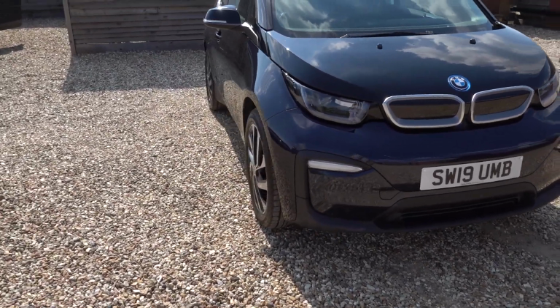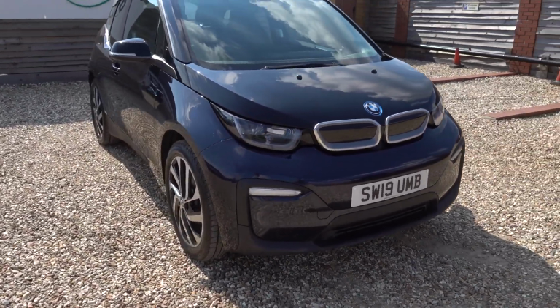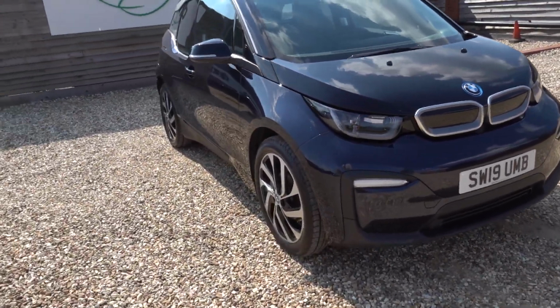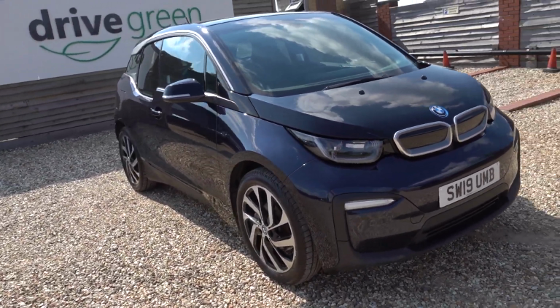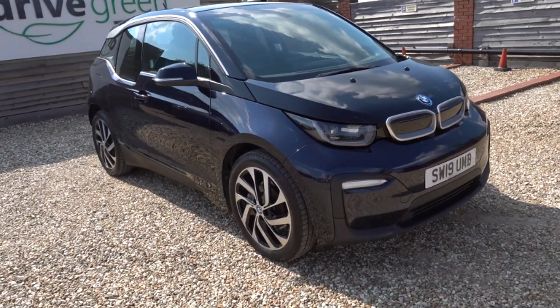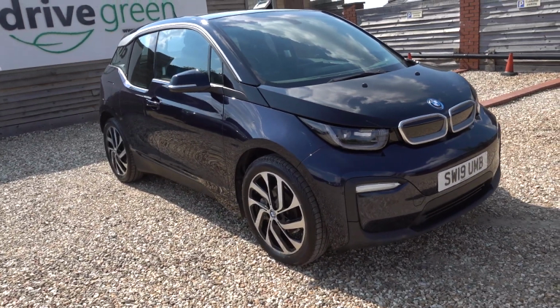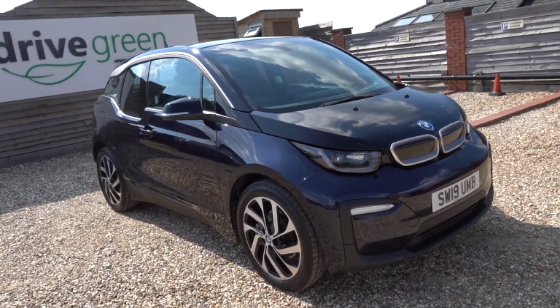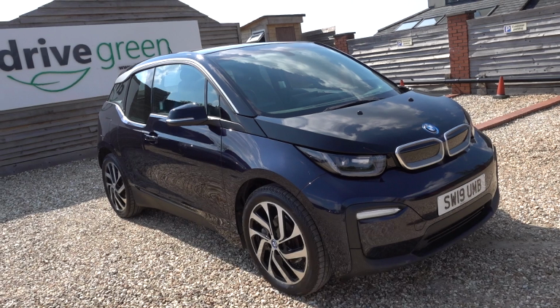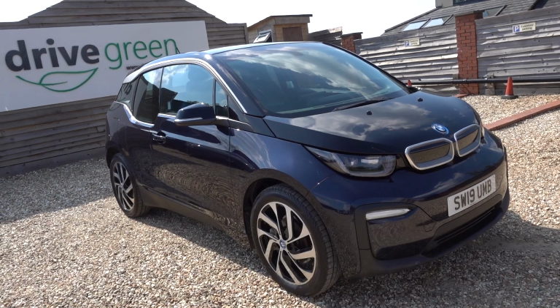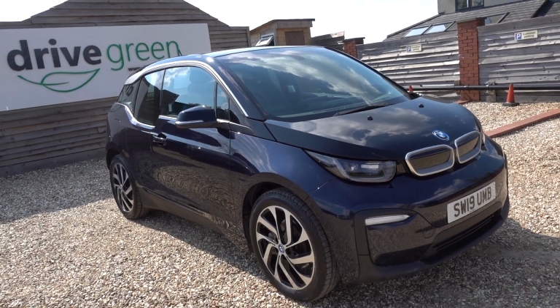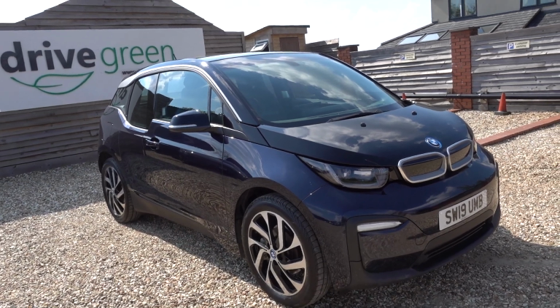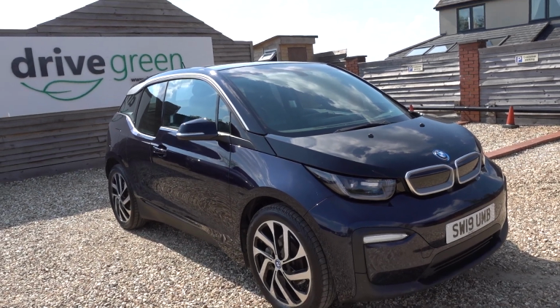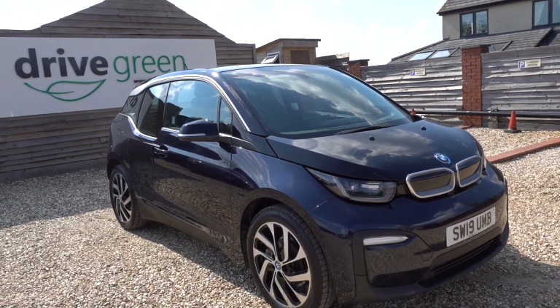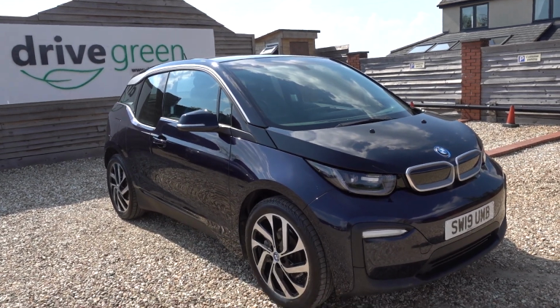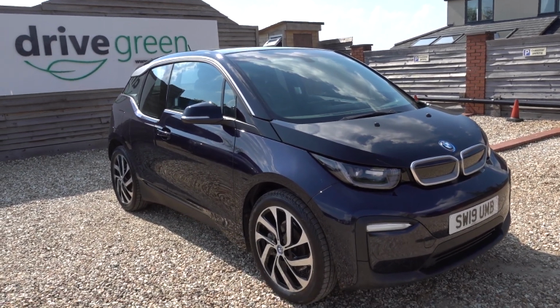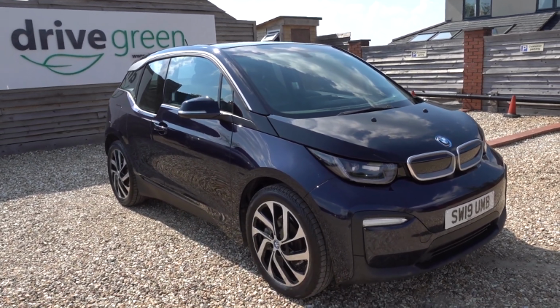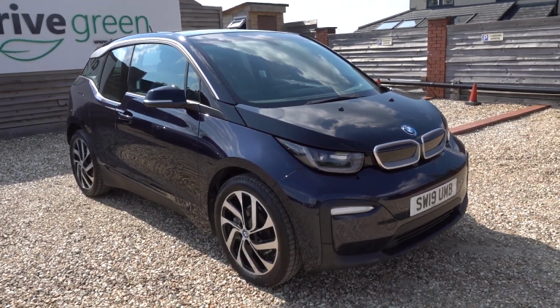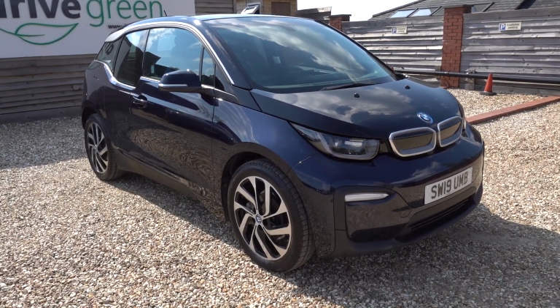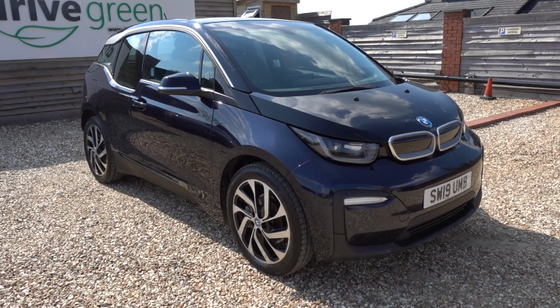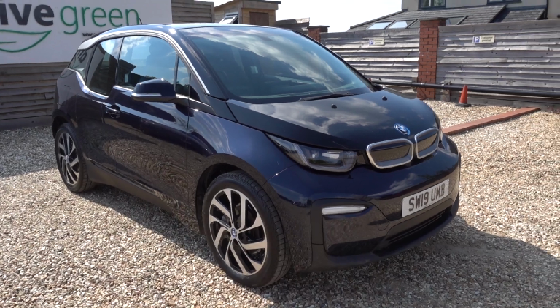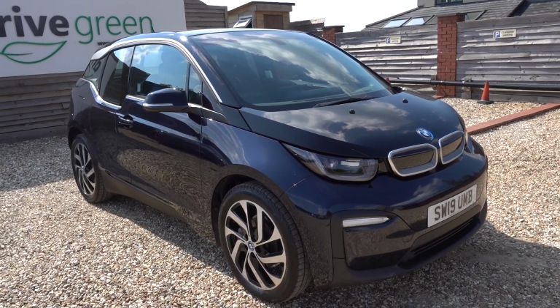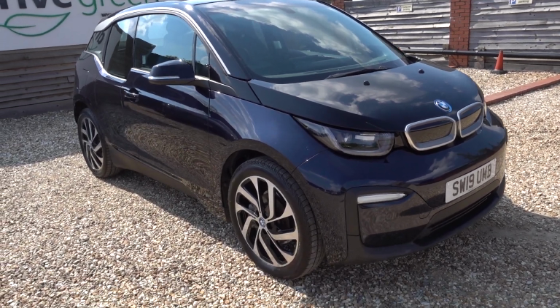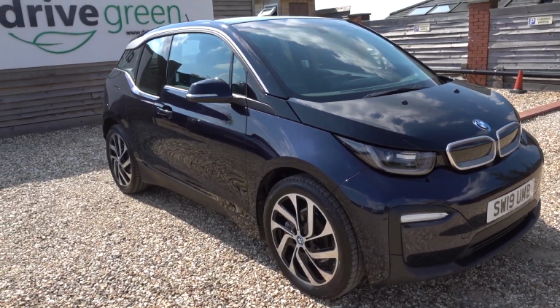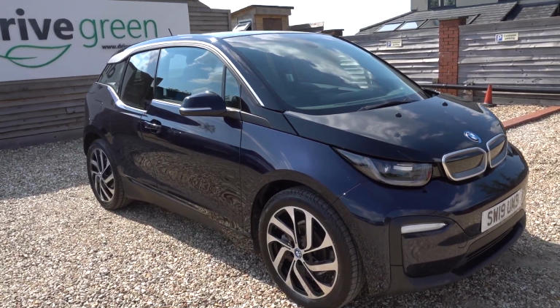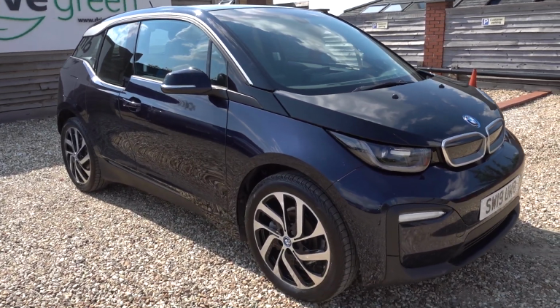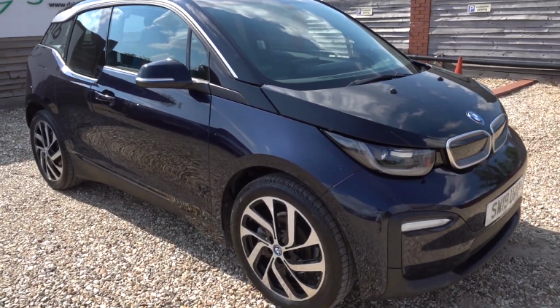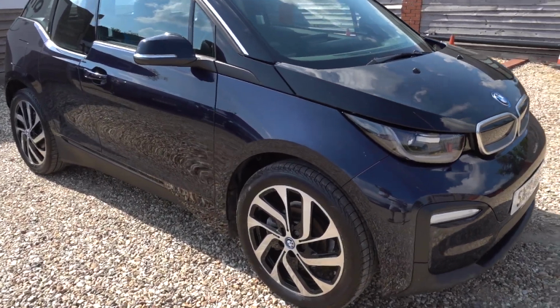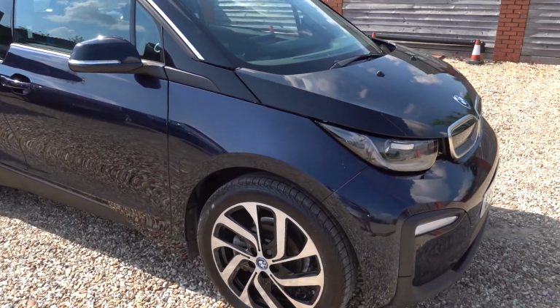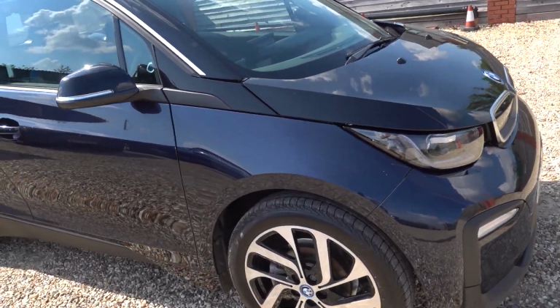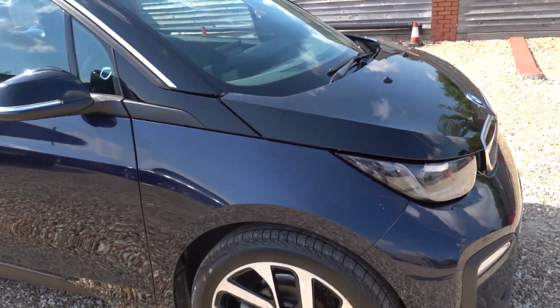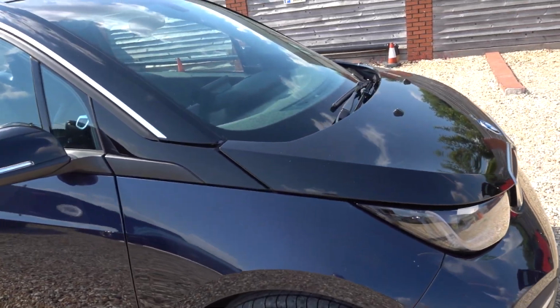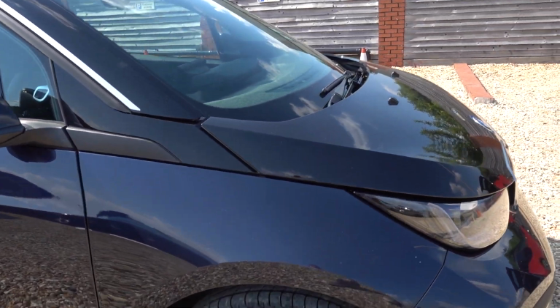It's a really nice looking car — the imperial blue with the grey and silver accents looks really nice and stylish. Generally it's in really good condition. There are a couple of minor little marks on the car which I will point out as I go around.